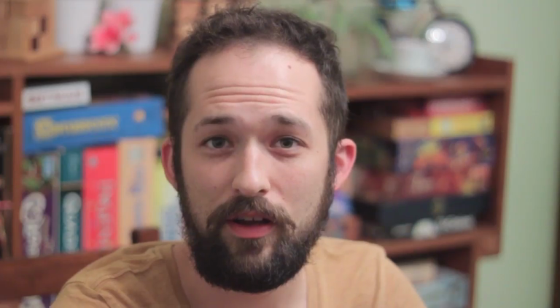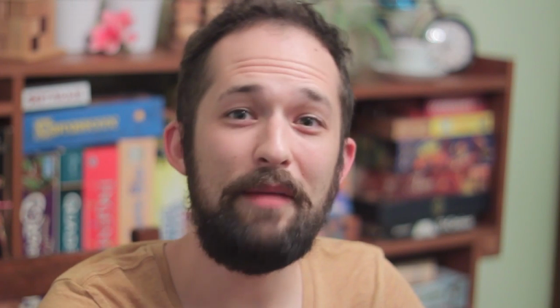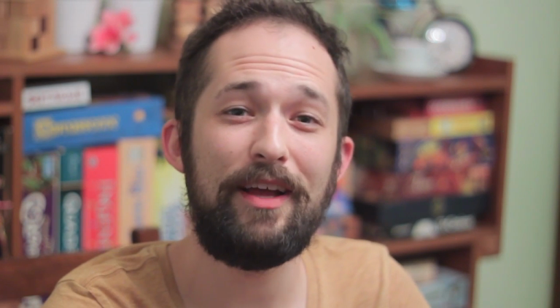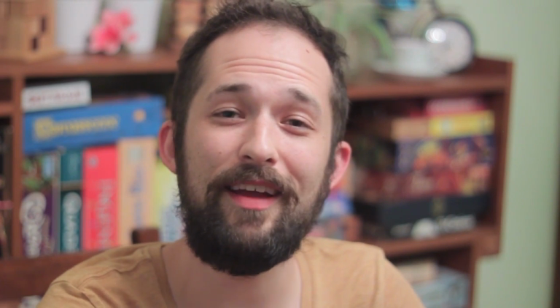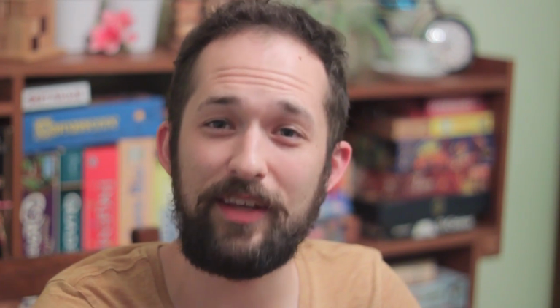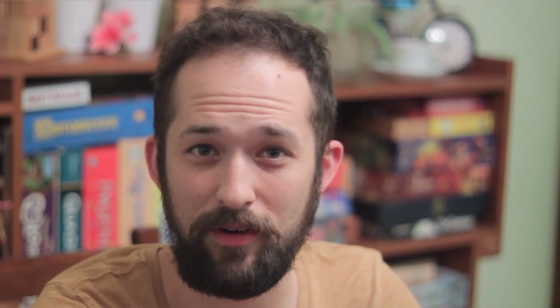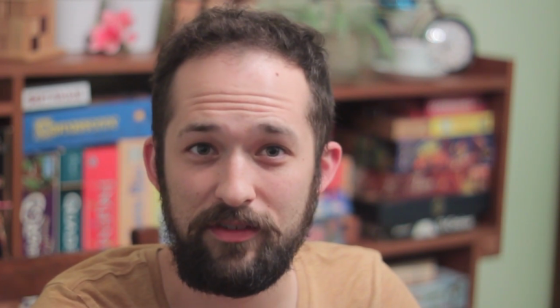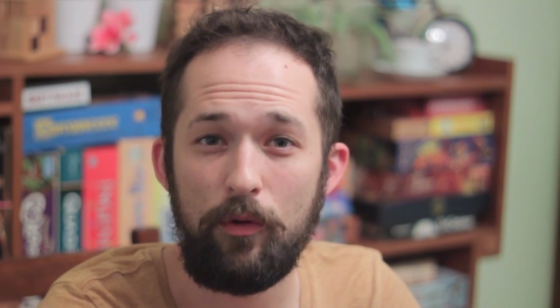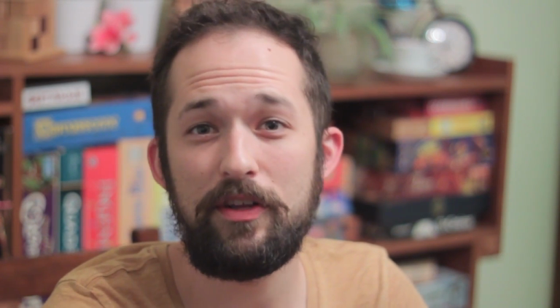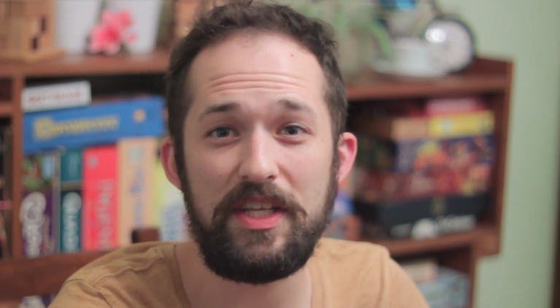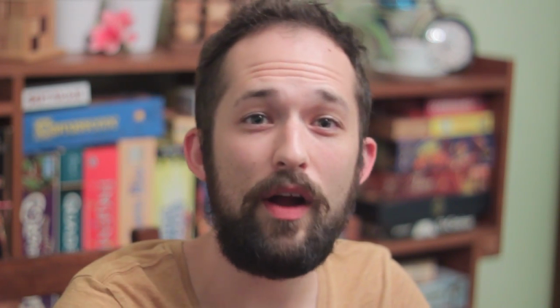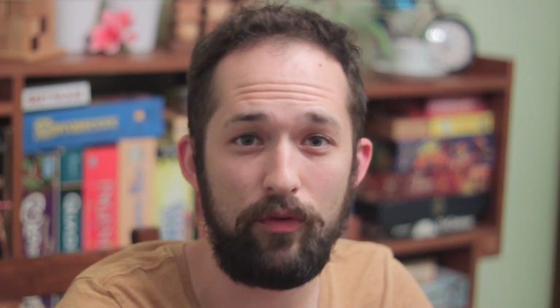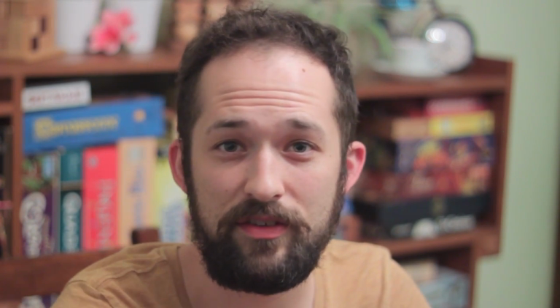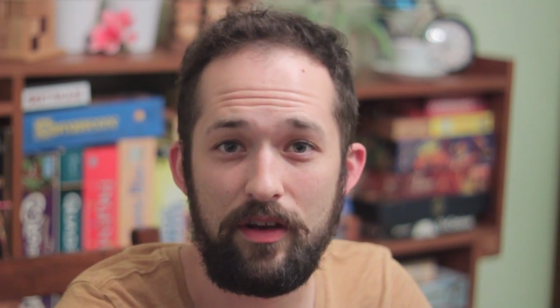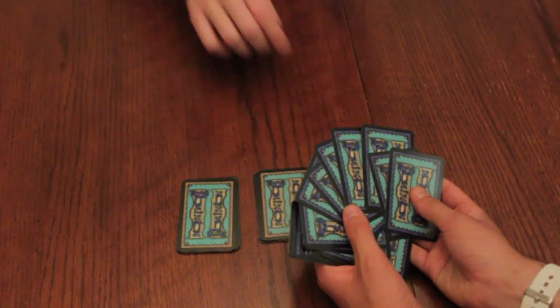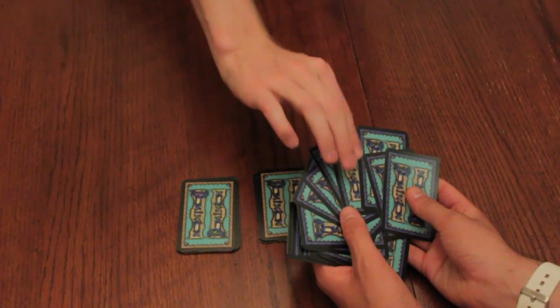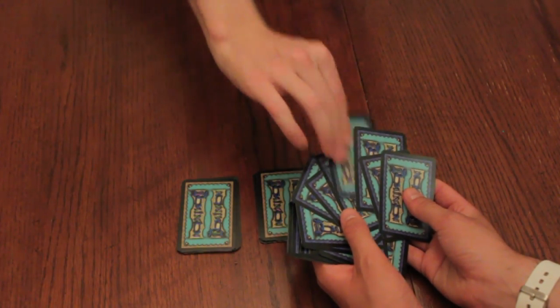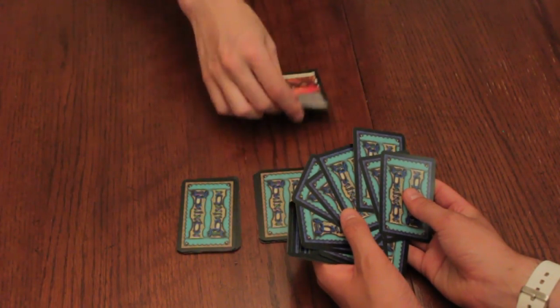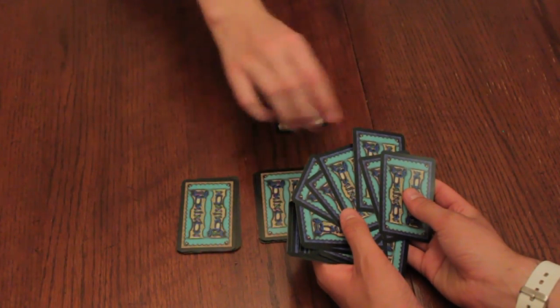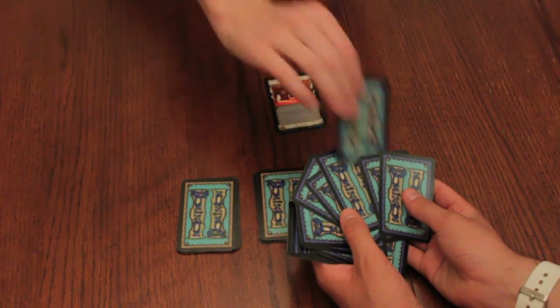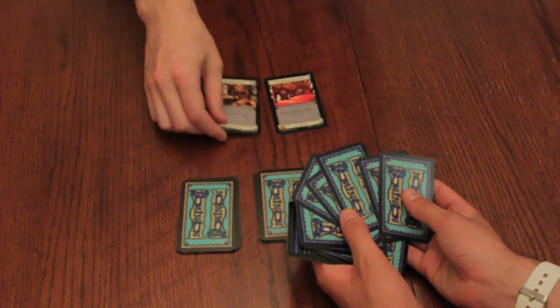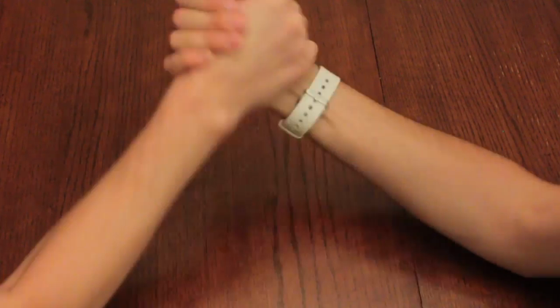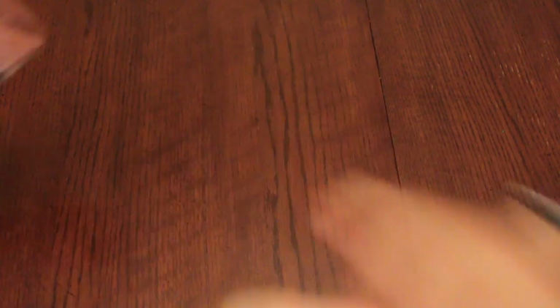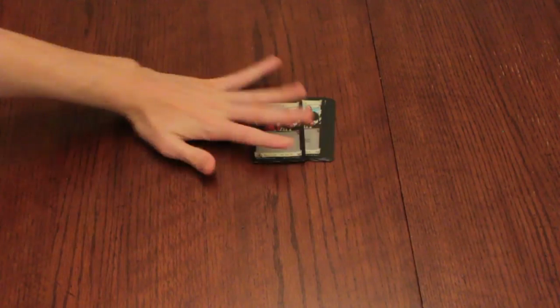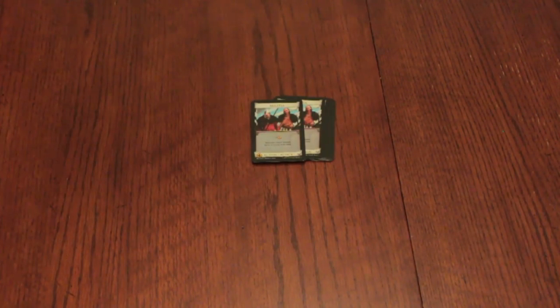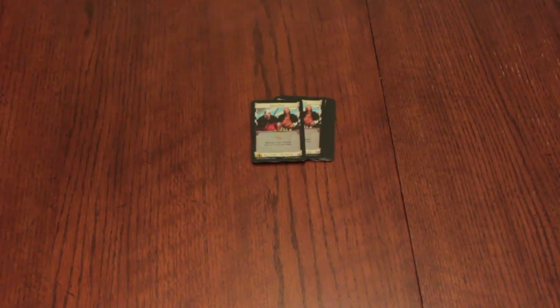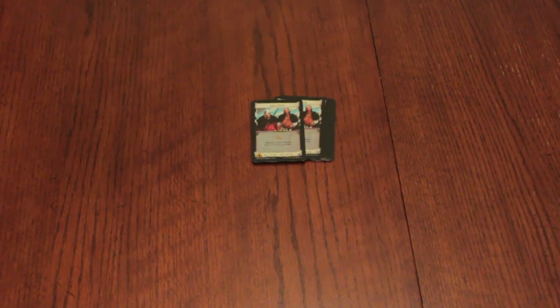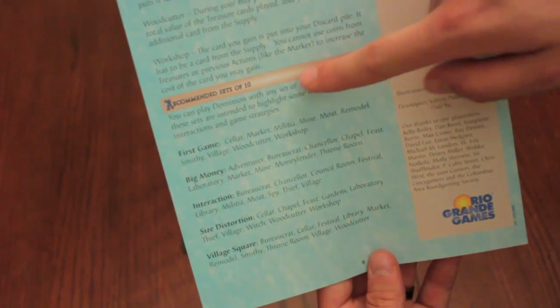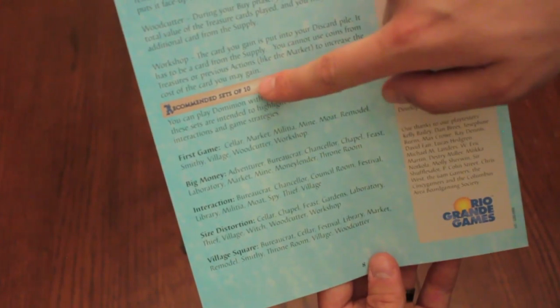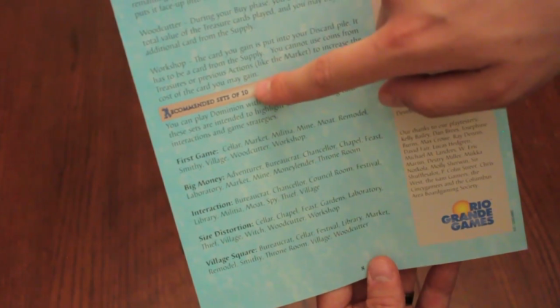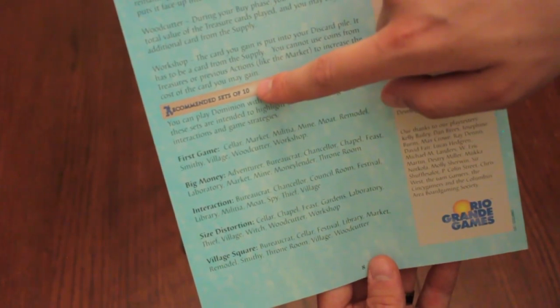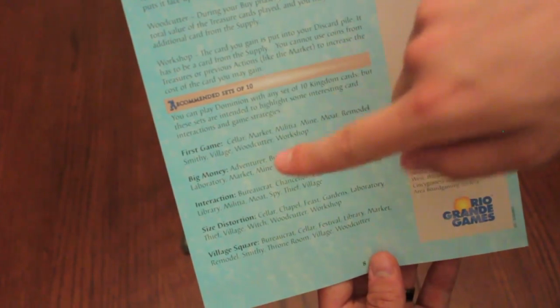A game is played with 10 different kingdom cards, which can be chosen in a variety of ways: either by drawing from the randomizer deck, choosing amongst yourselves, or using a recommended set from the rulebook.